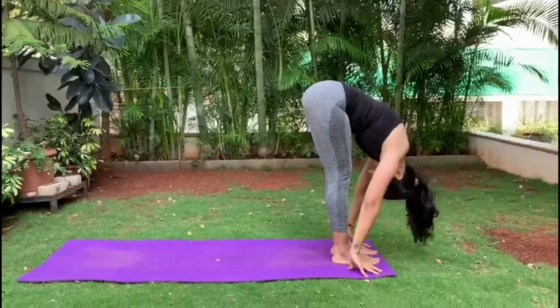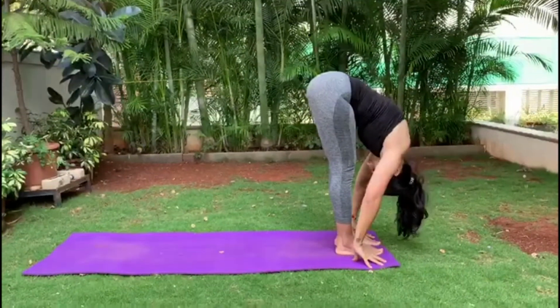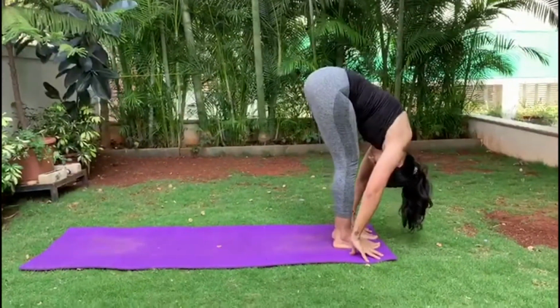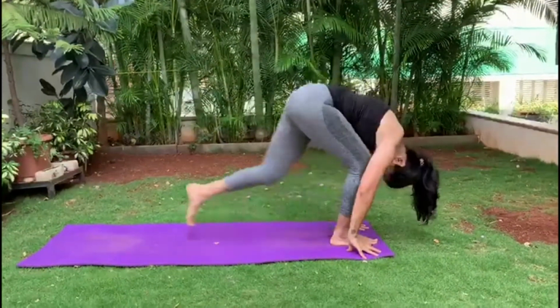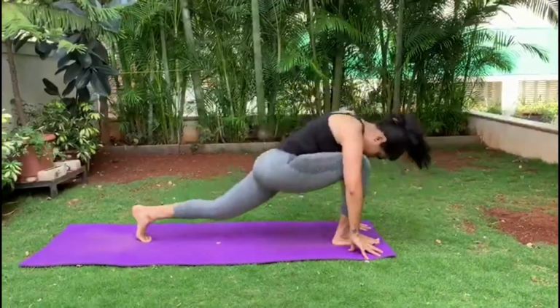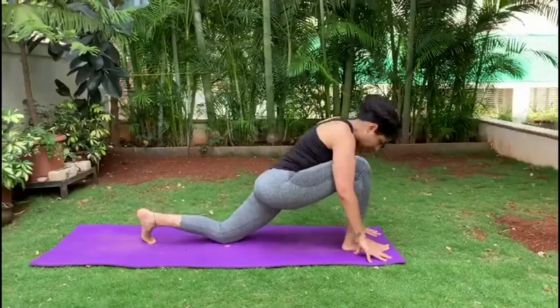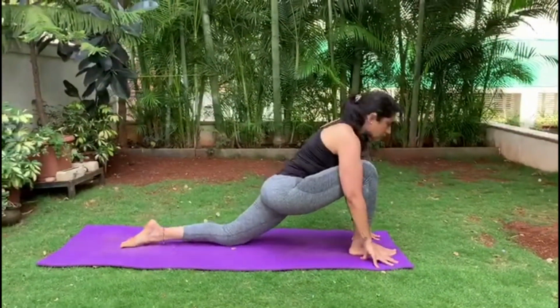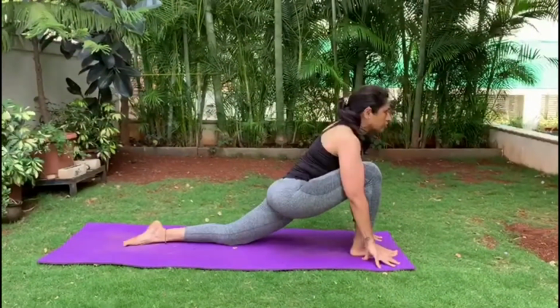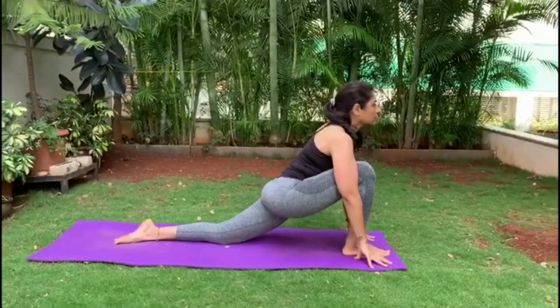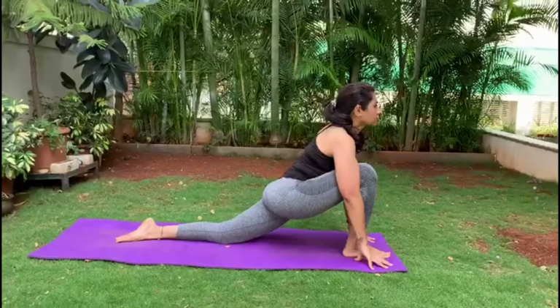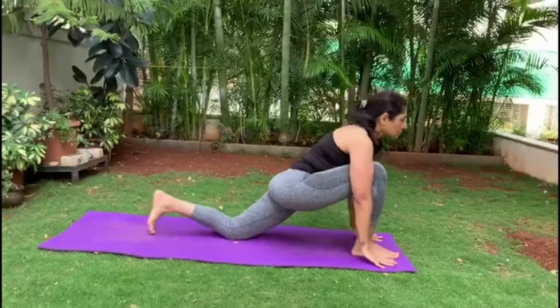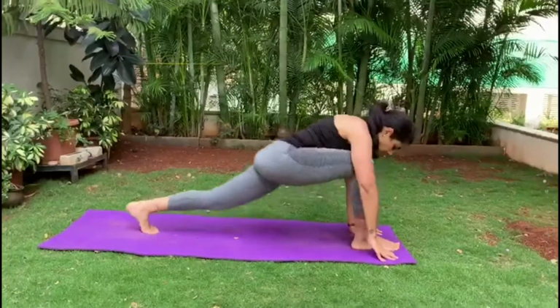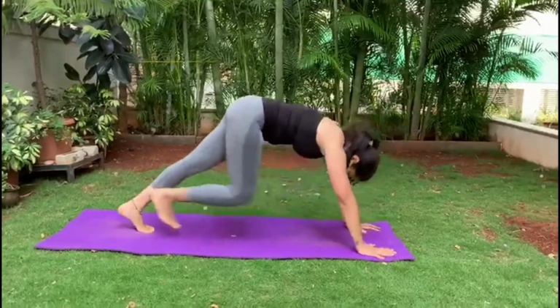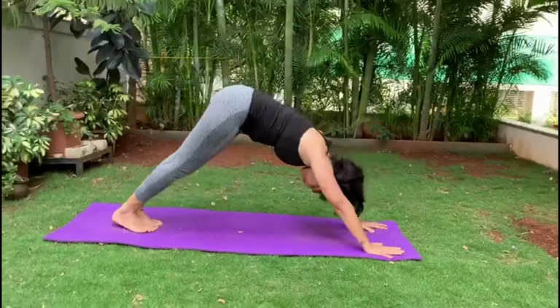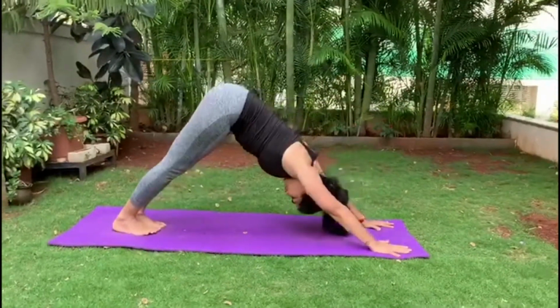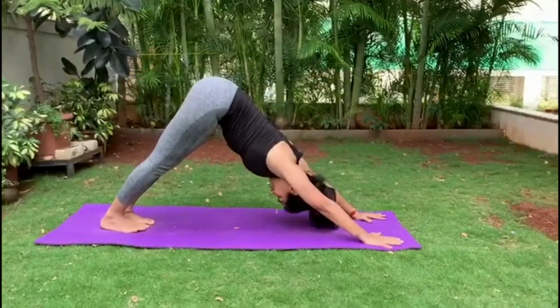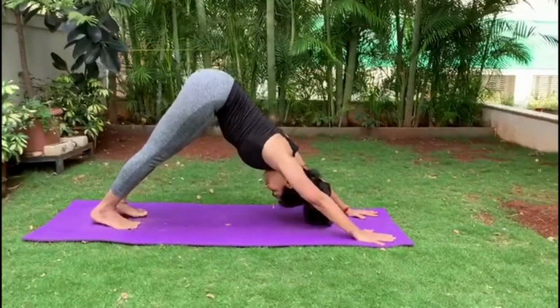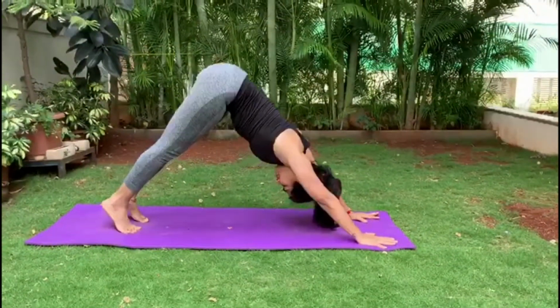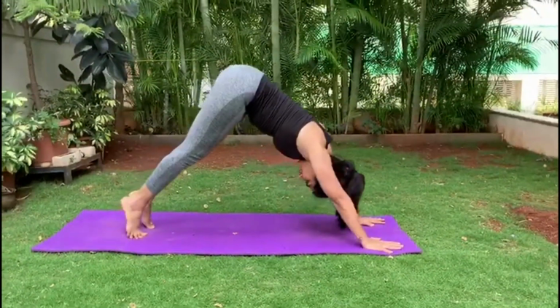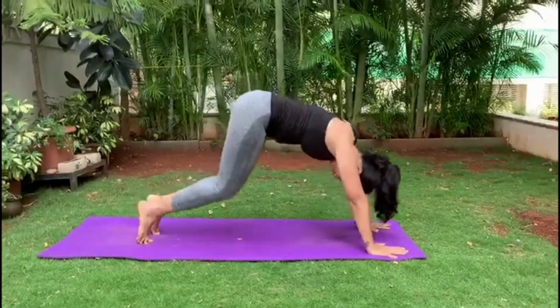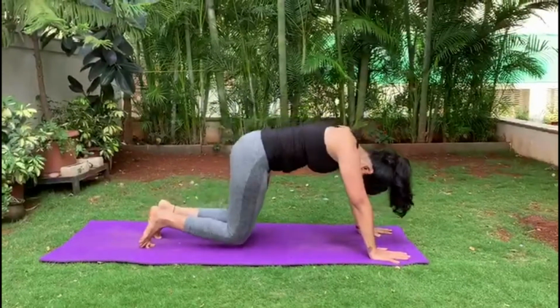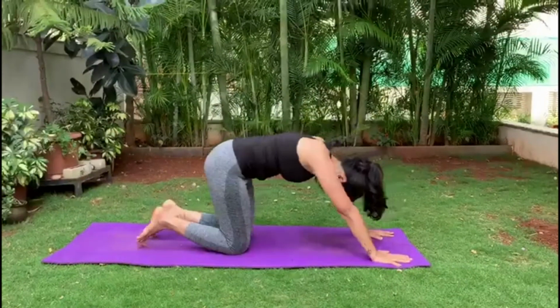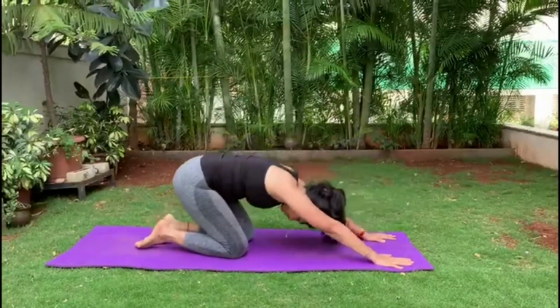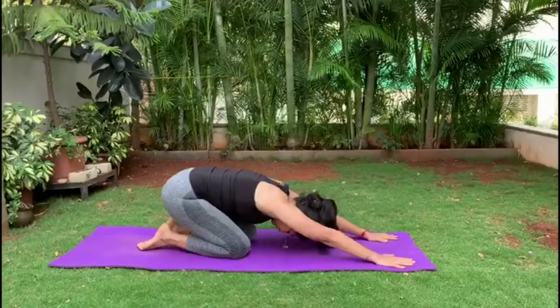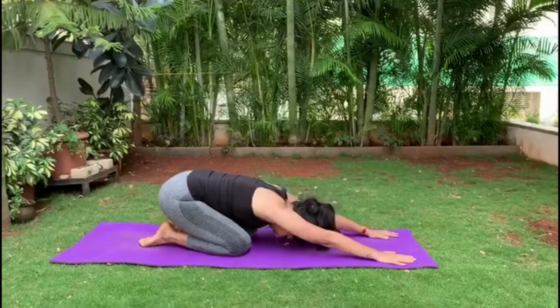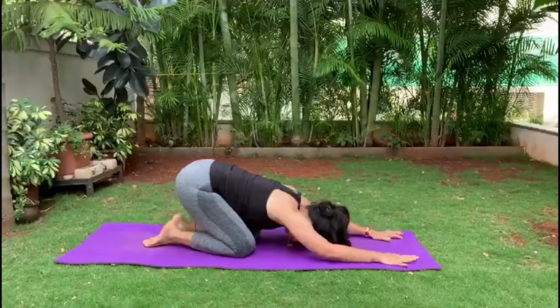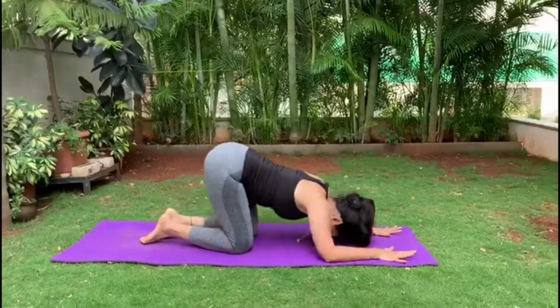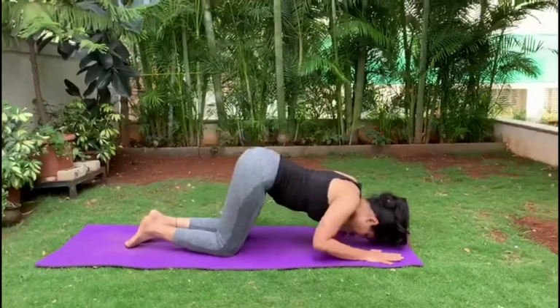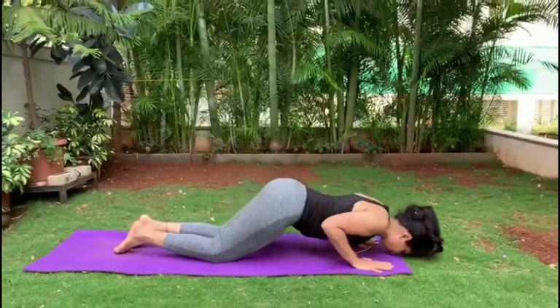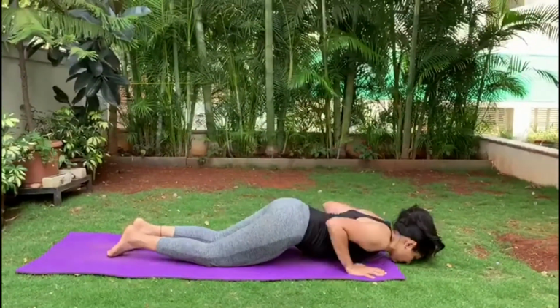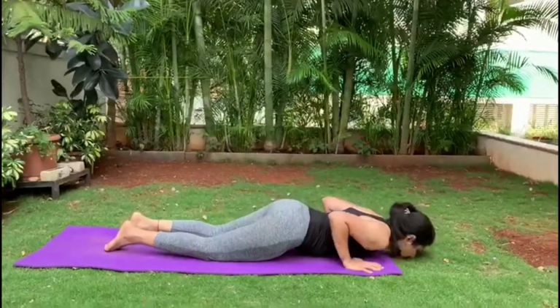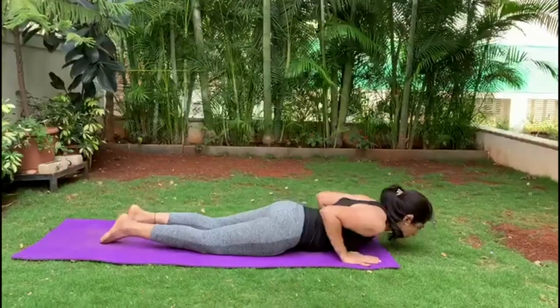Left leg back. Right leg back on an exhalation. Knees down, stretch back into Shashank. Glide forward, Ashtanga.